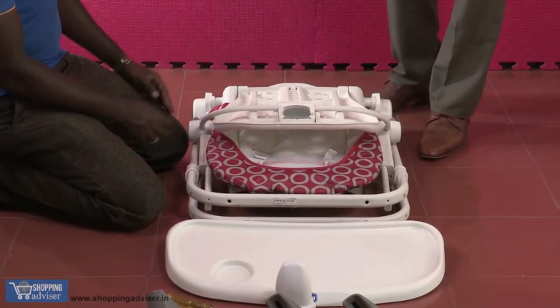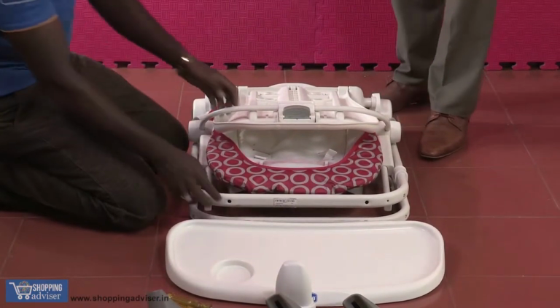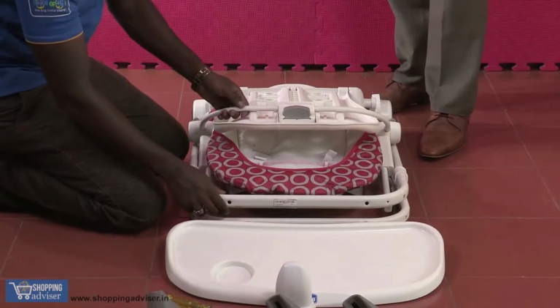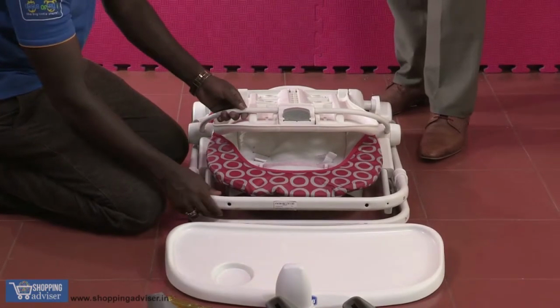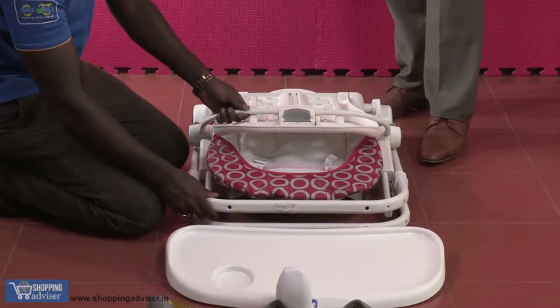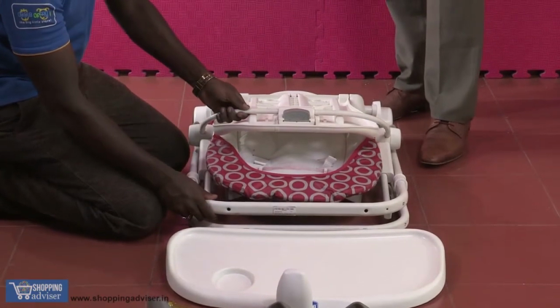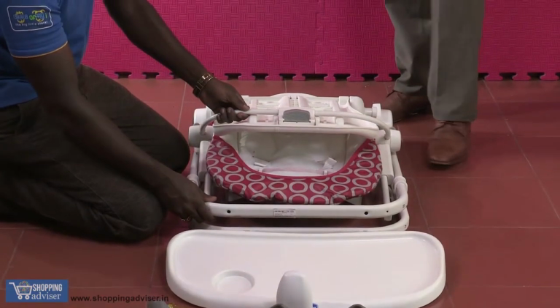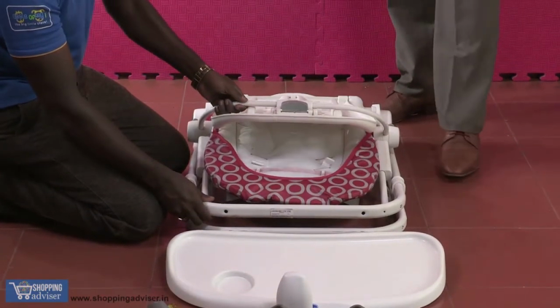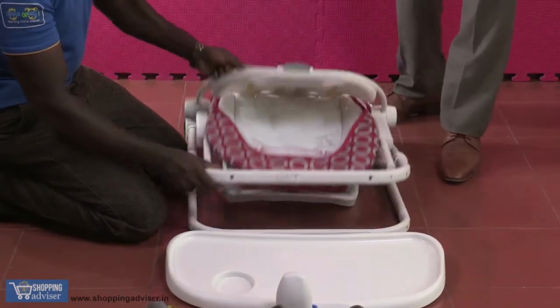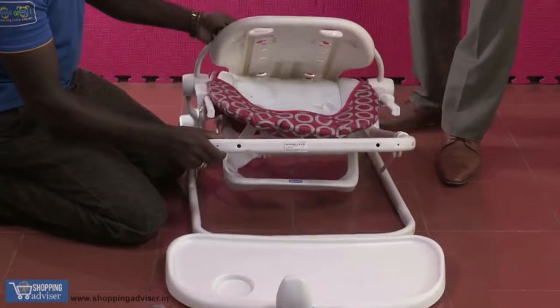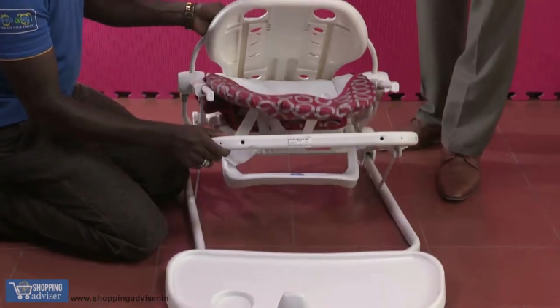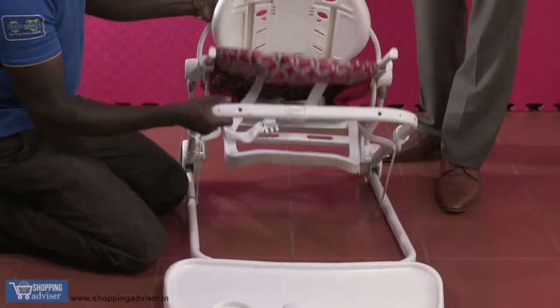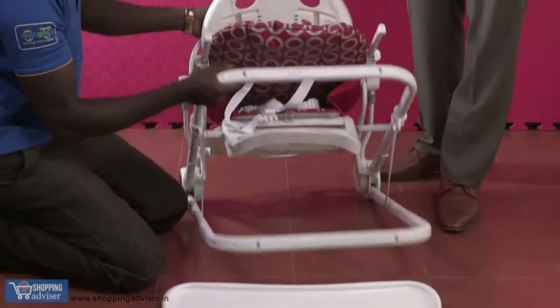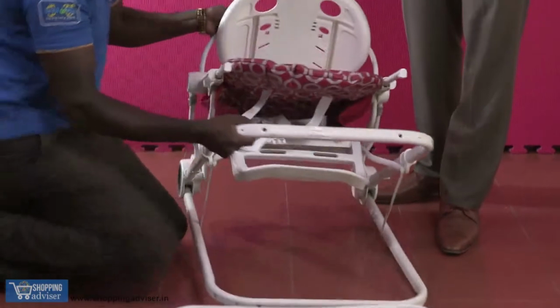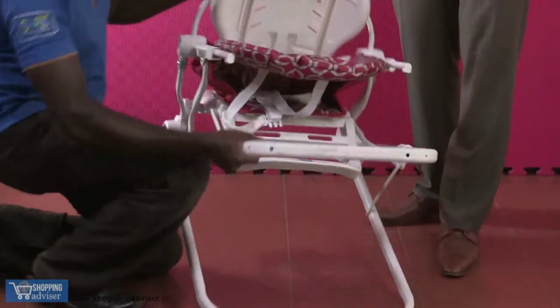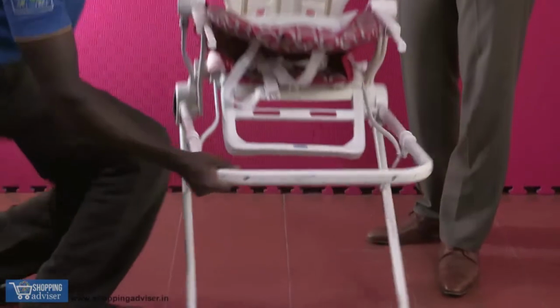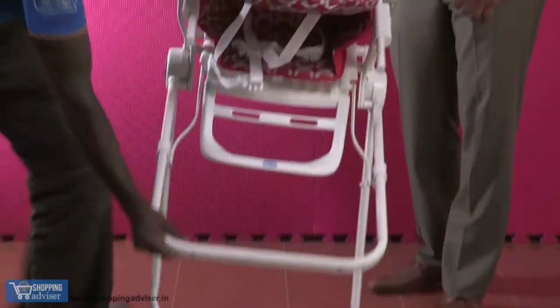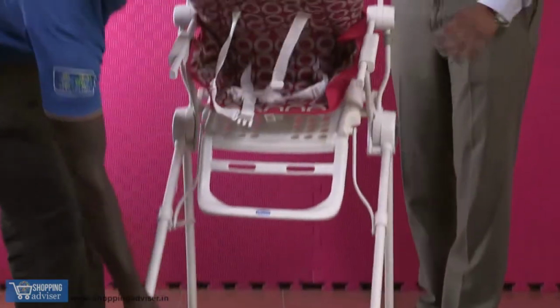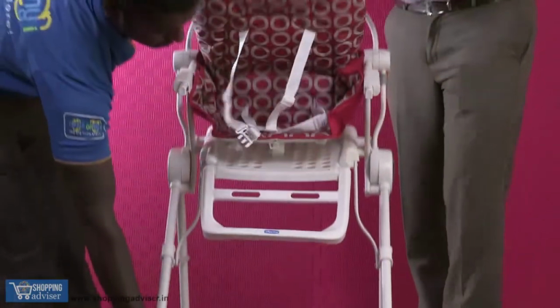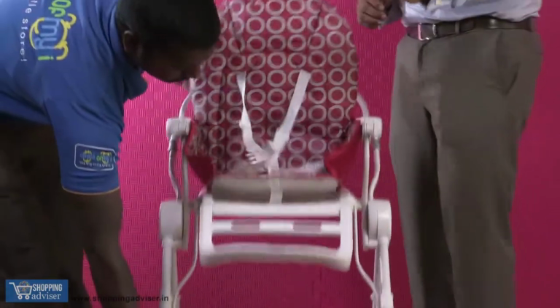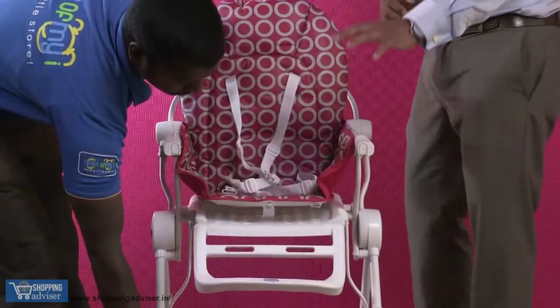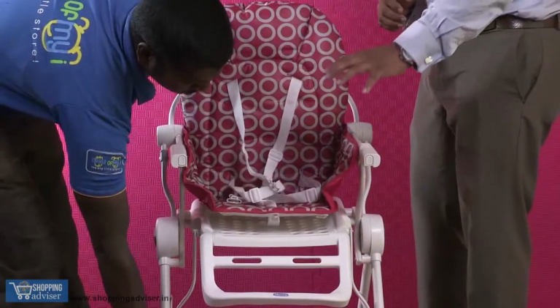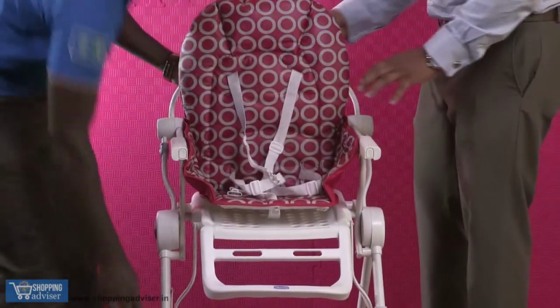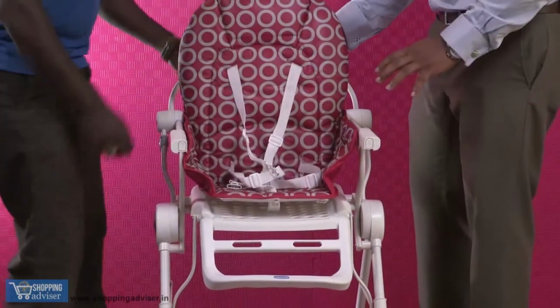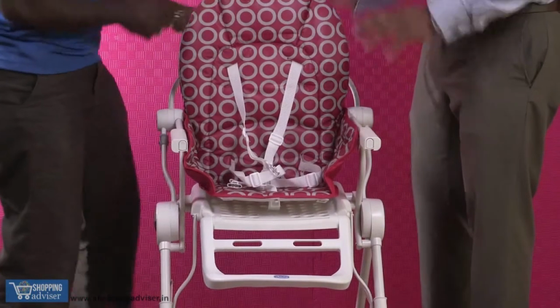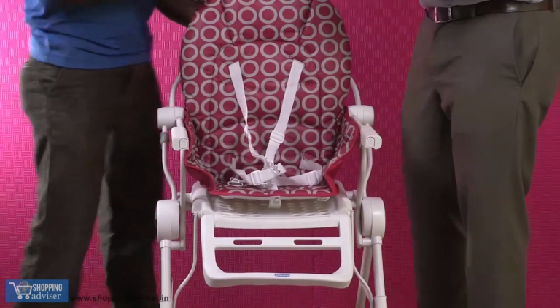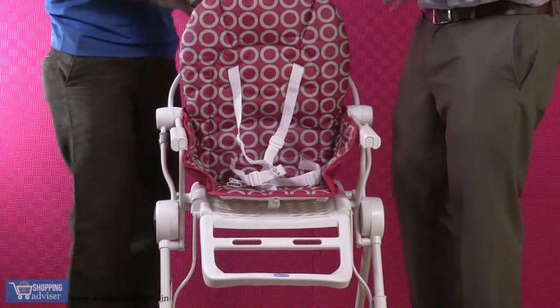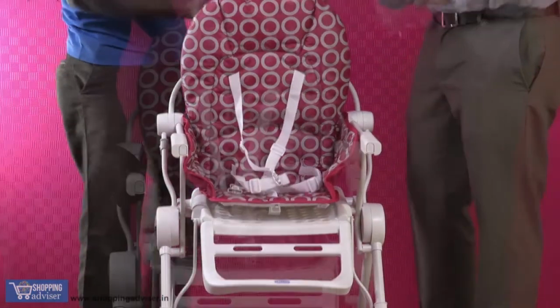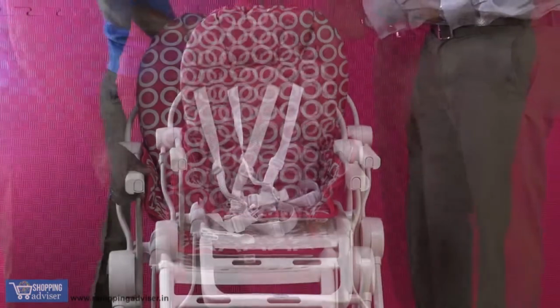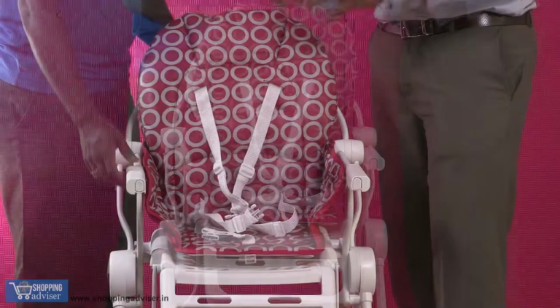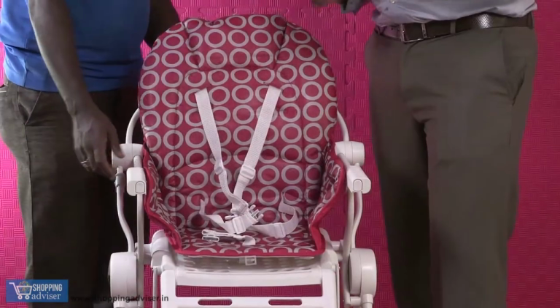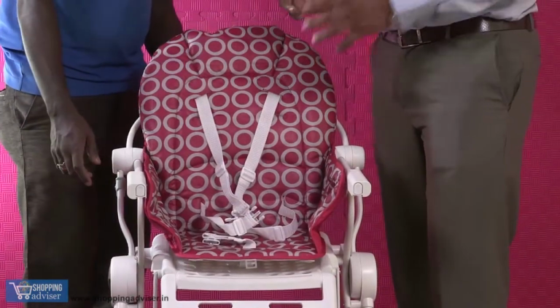This is a Chikku high chair. Once you have it removed from the packed box, you have to first make it stand like this — almost close to ready, isn't it? It's got three positions.